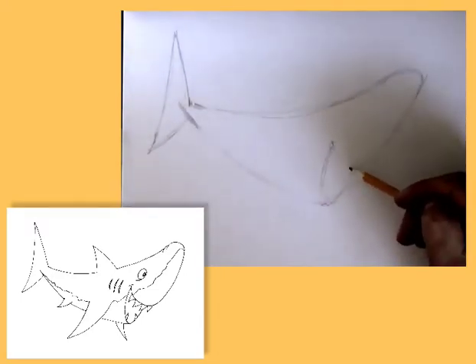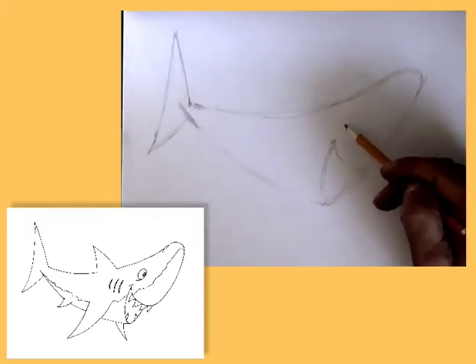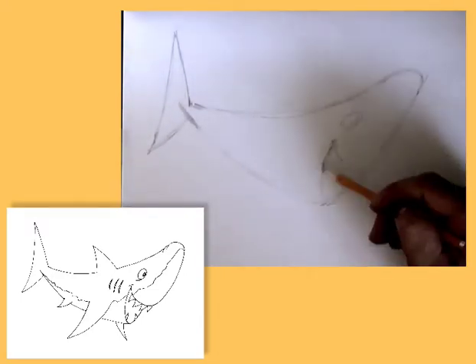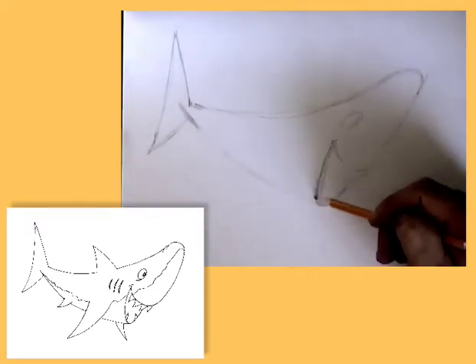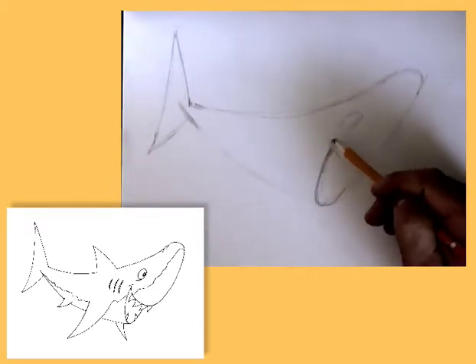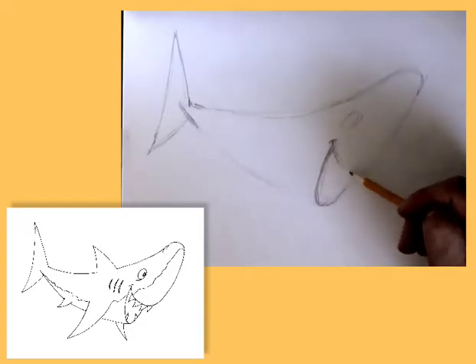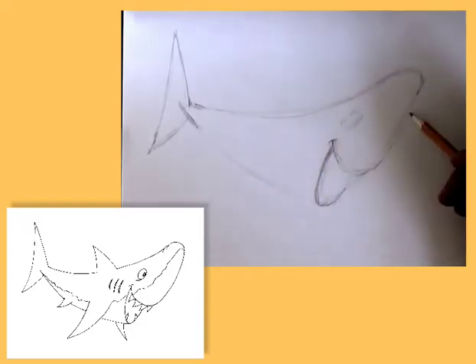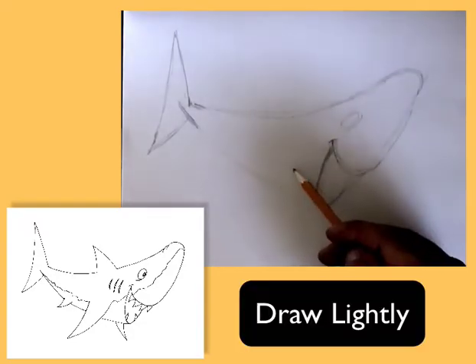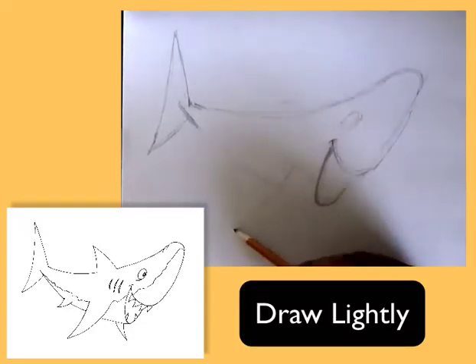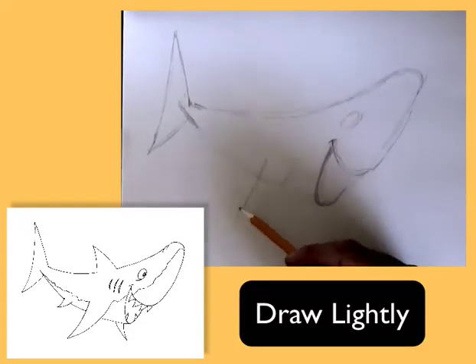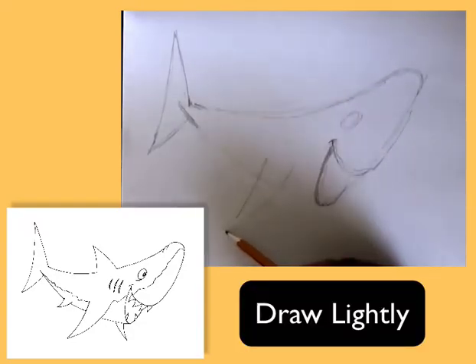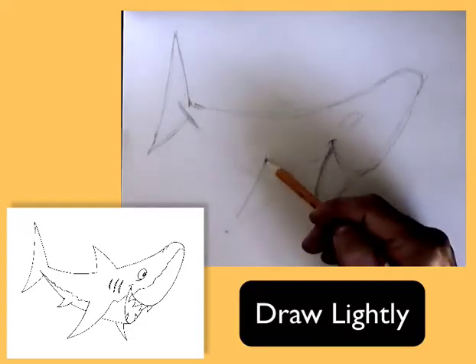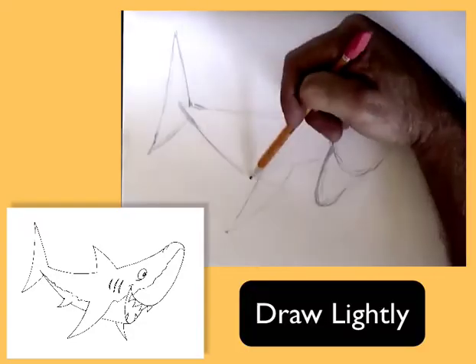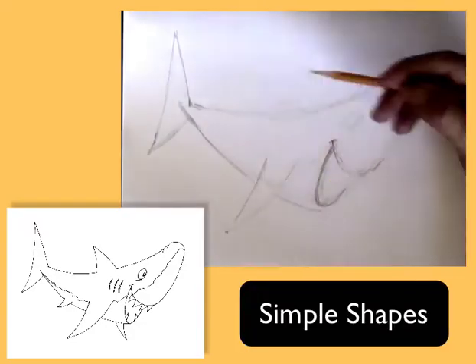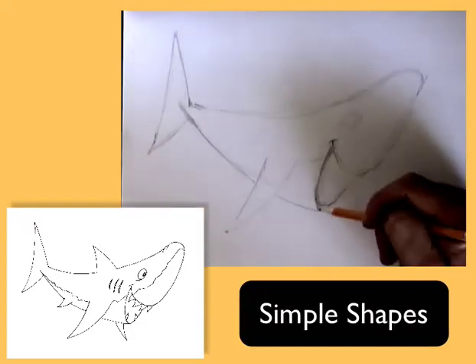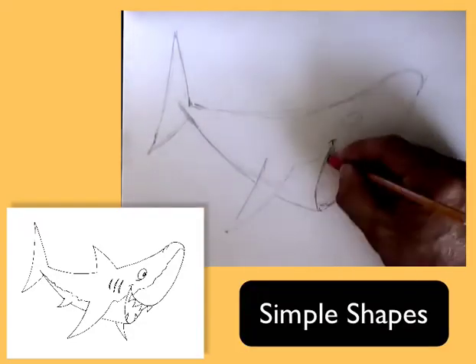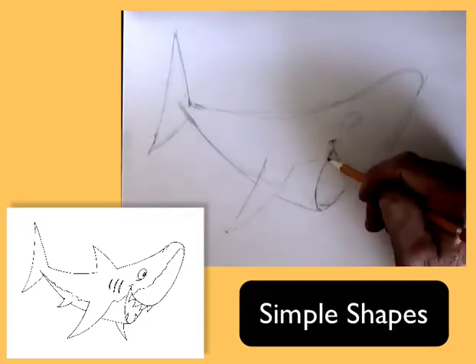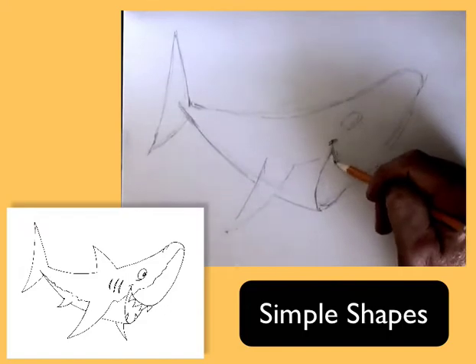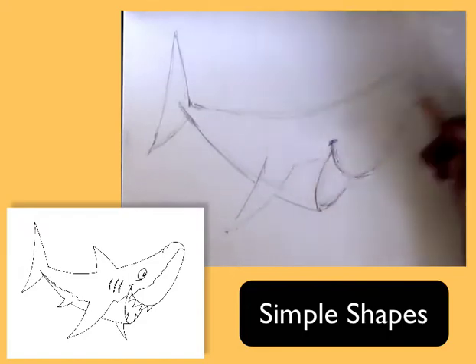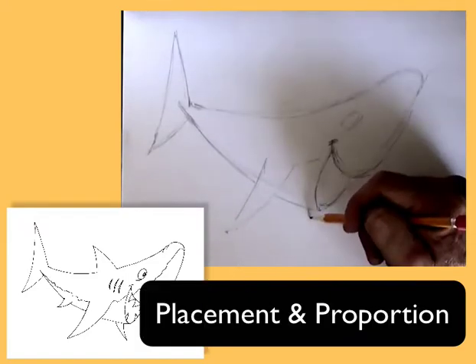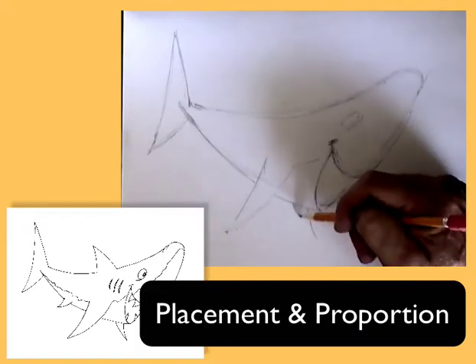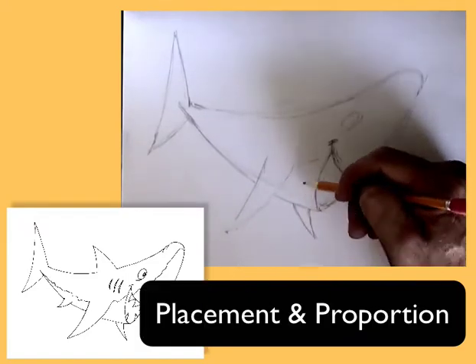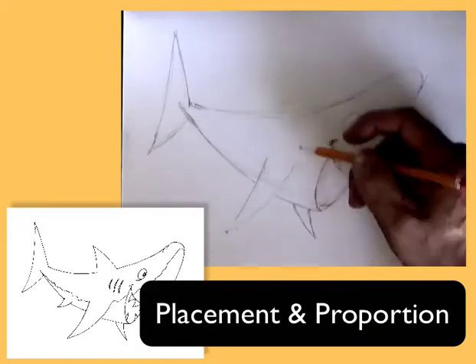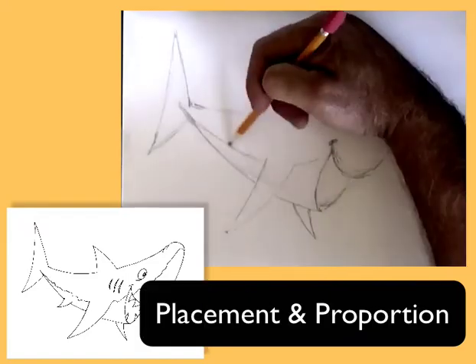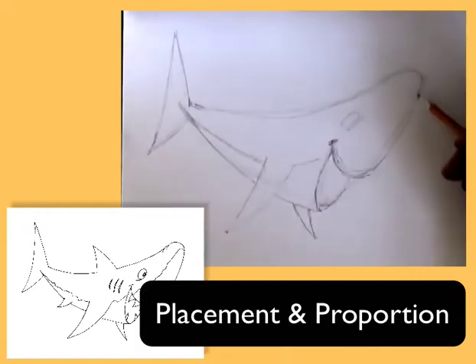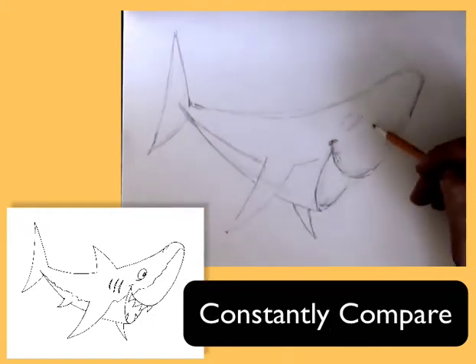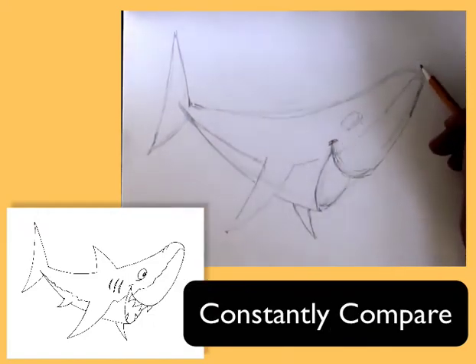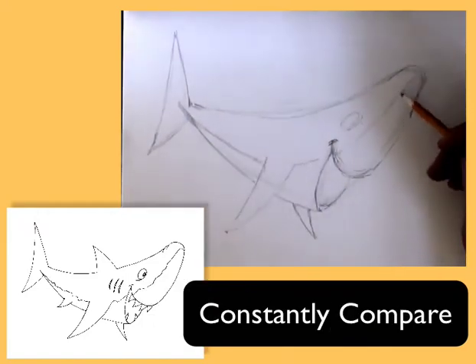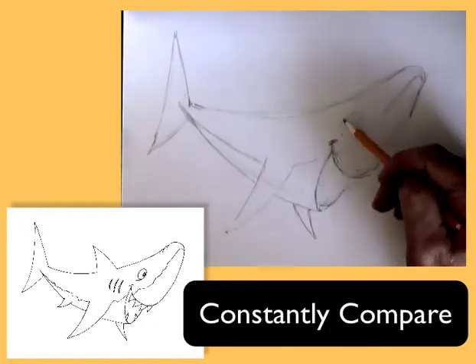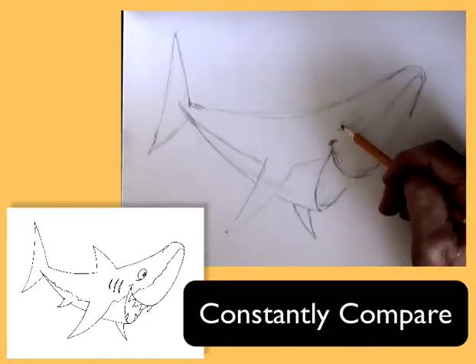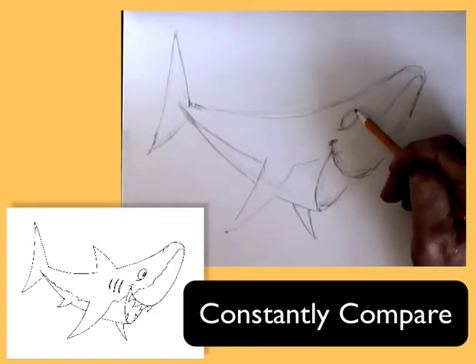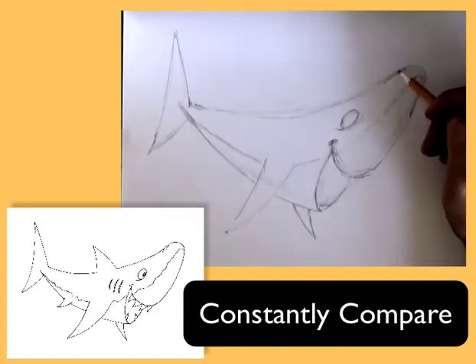Whatever plan or approach you do utilize, remember to draw lightly, utilizing simple shapes to get proper placement and proportion, and constantly compare your drawing to what you're drawing.